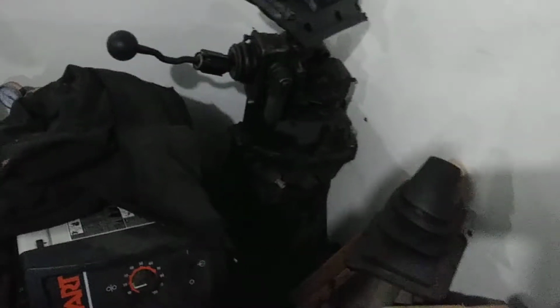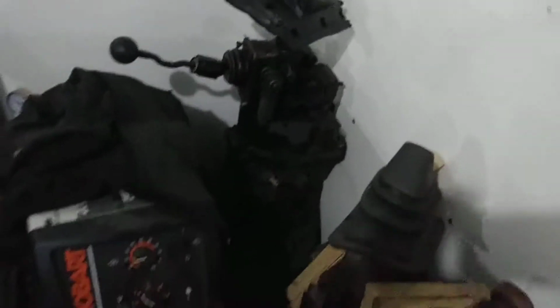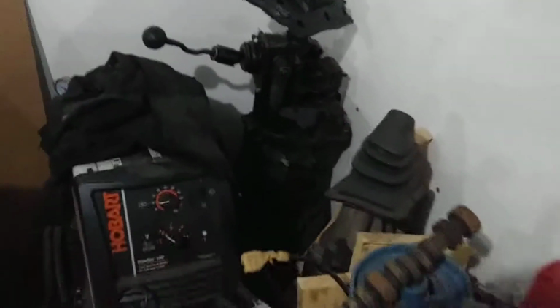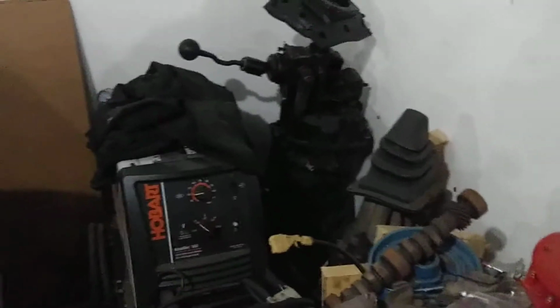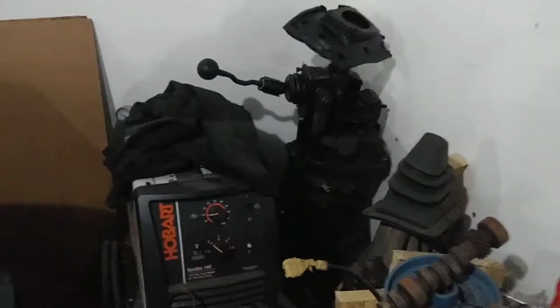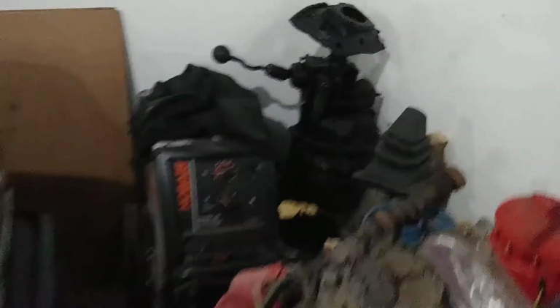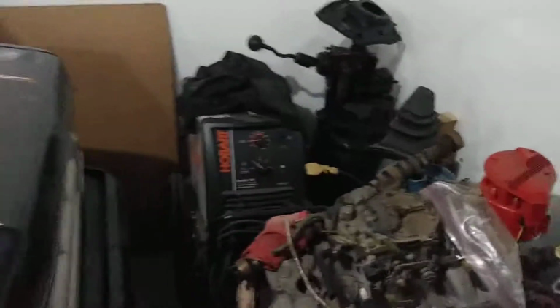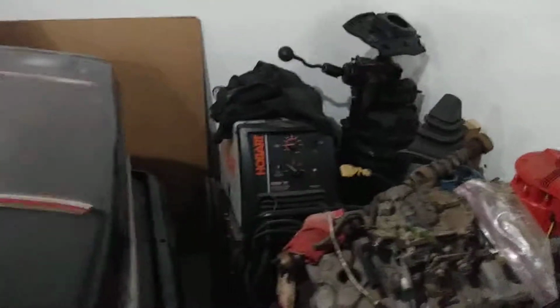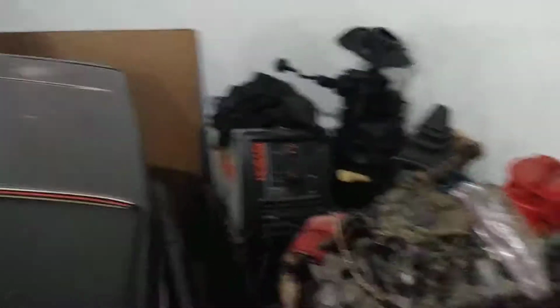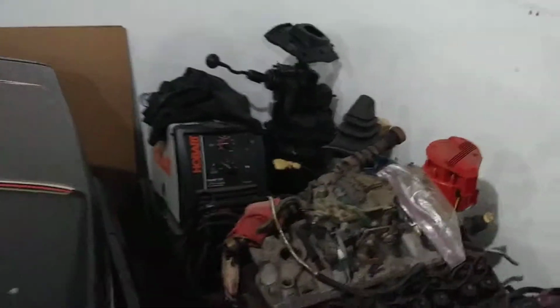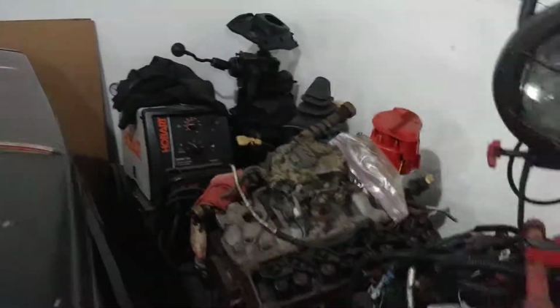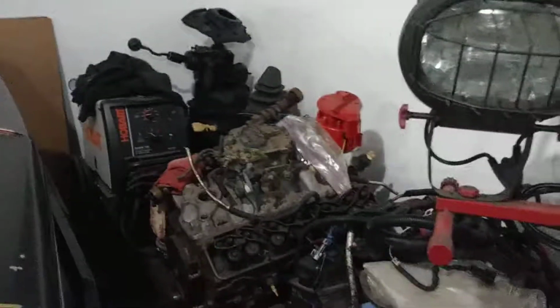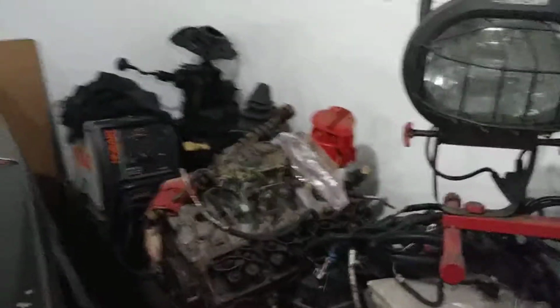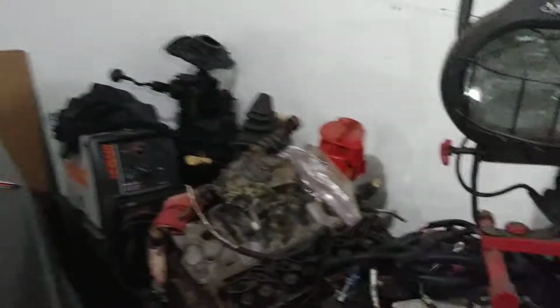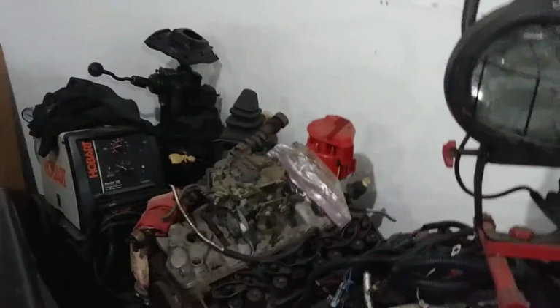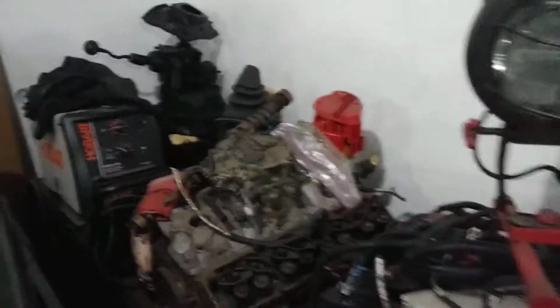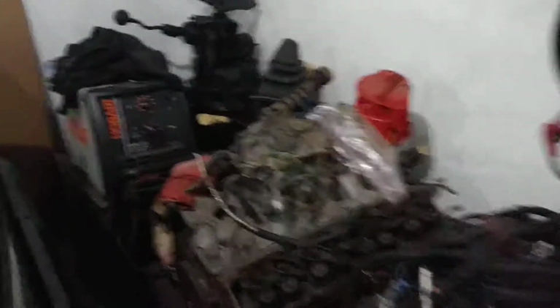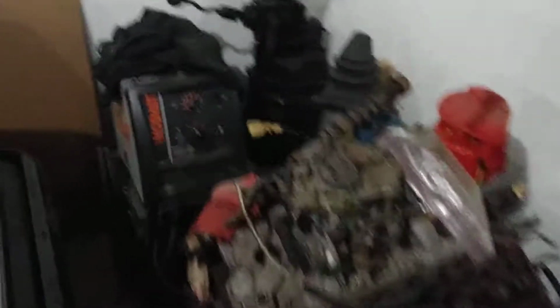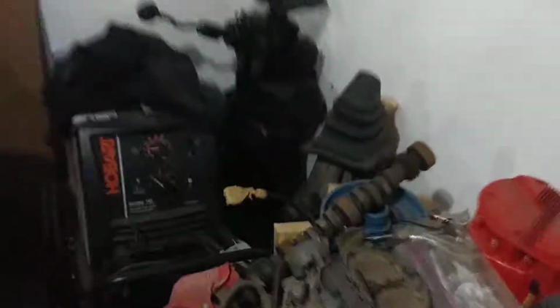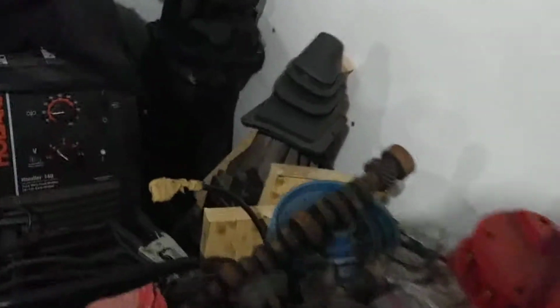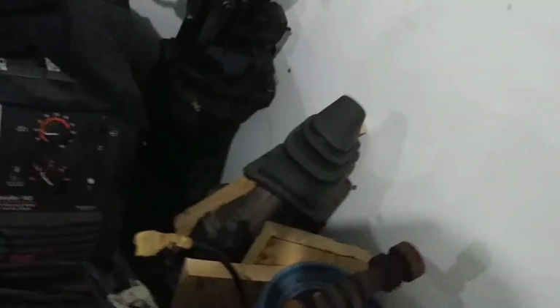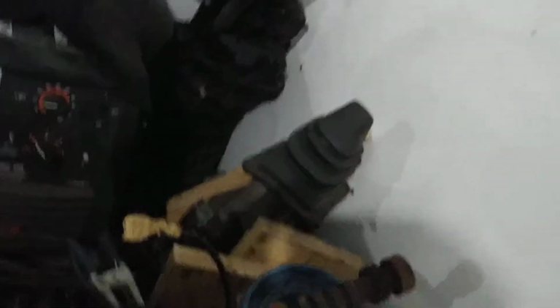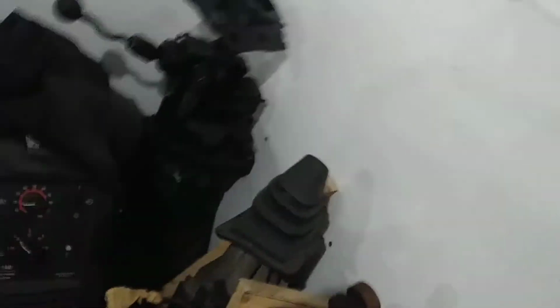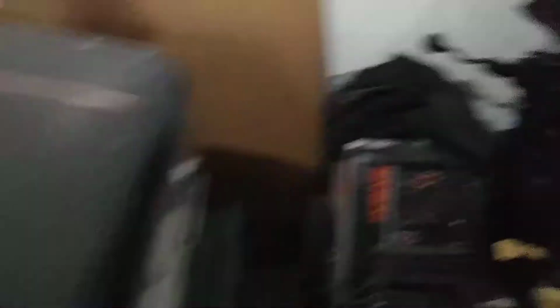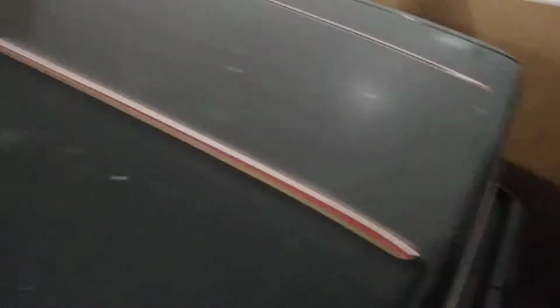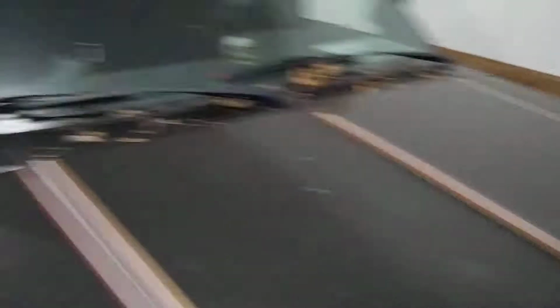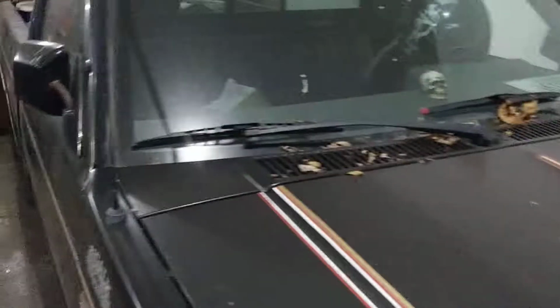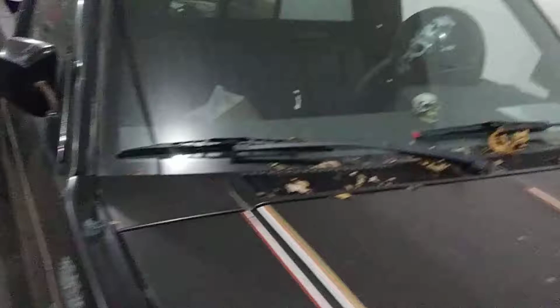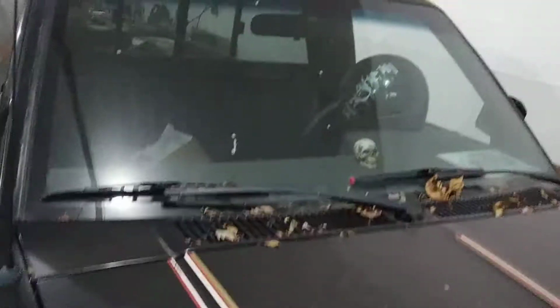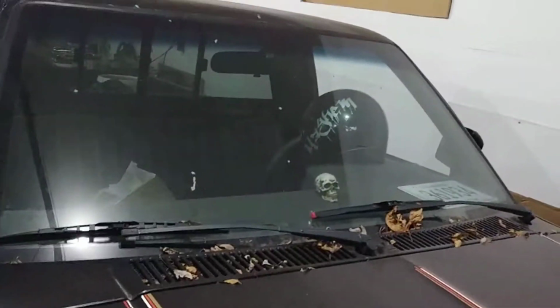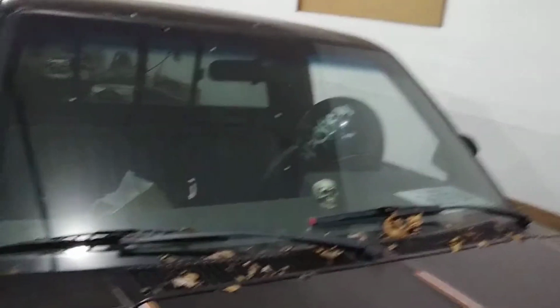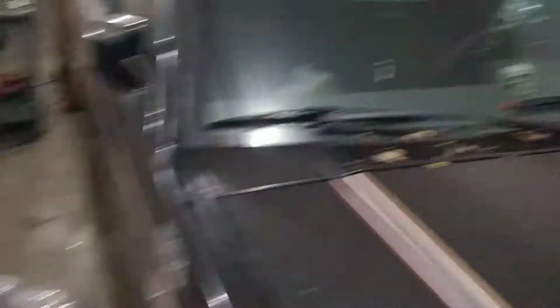T56 tranny — 6-speed. Hobart welder for my oopses. Another 5-speed — I think that's for this one. And my racing helmet.